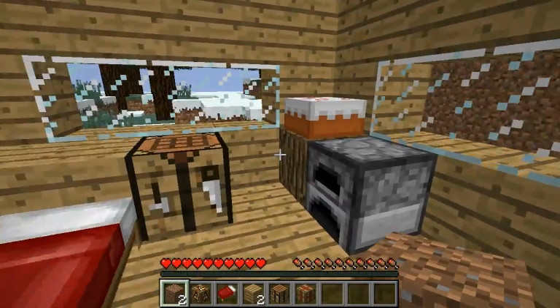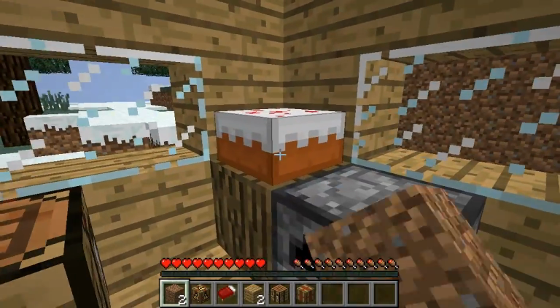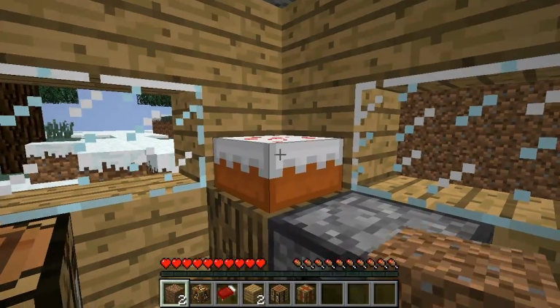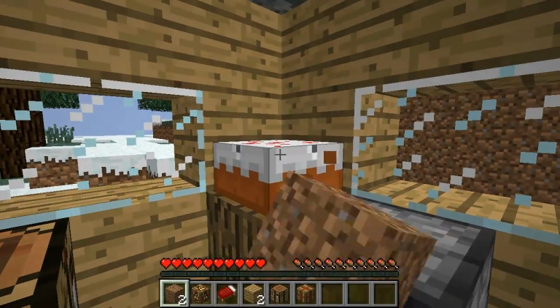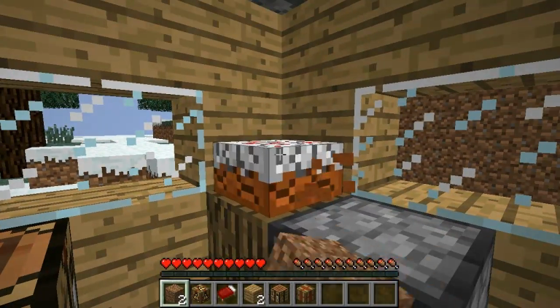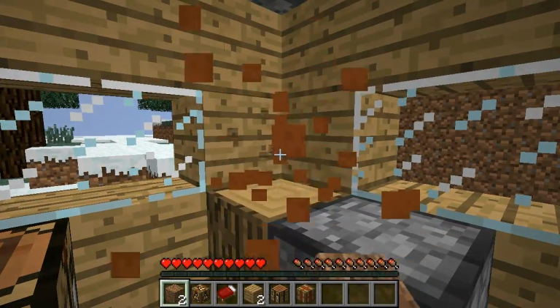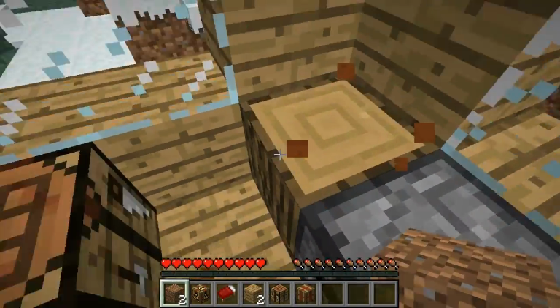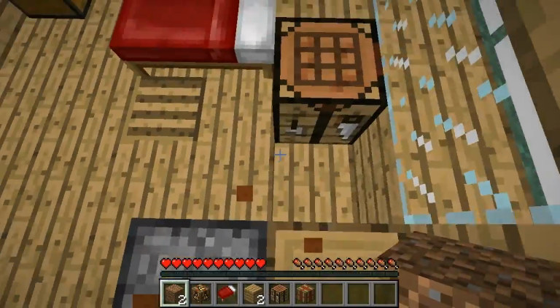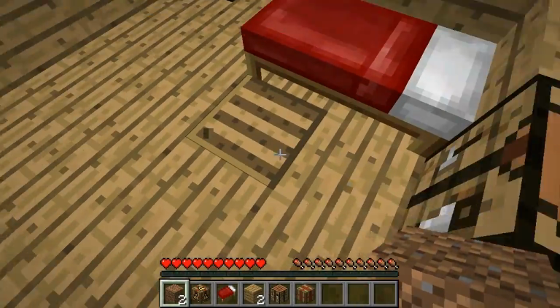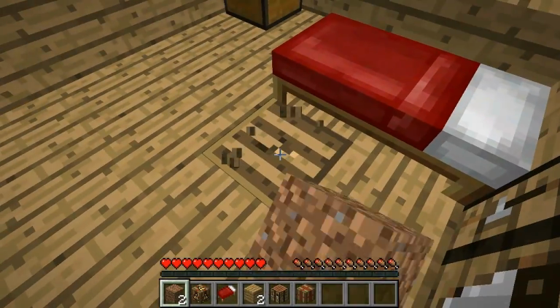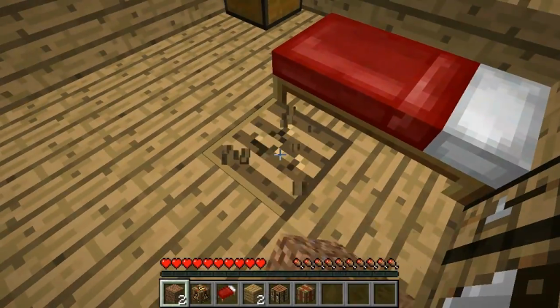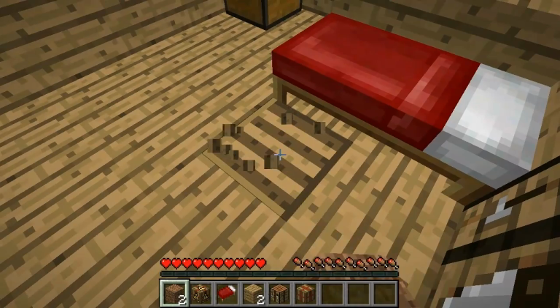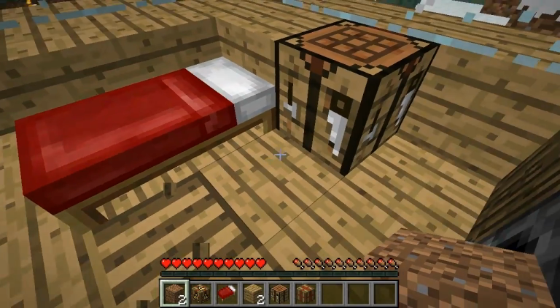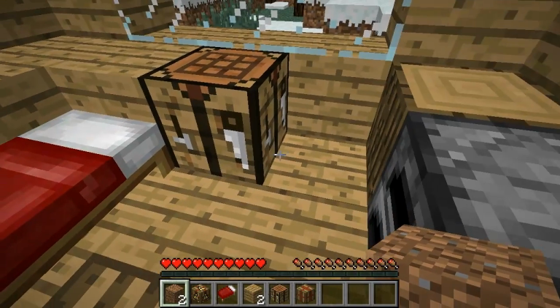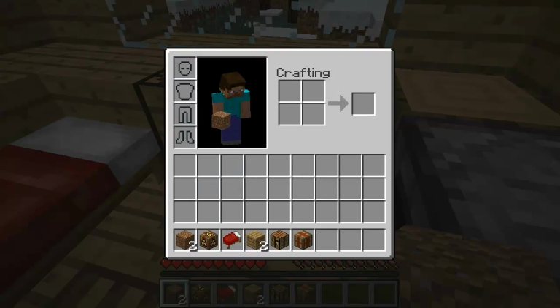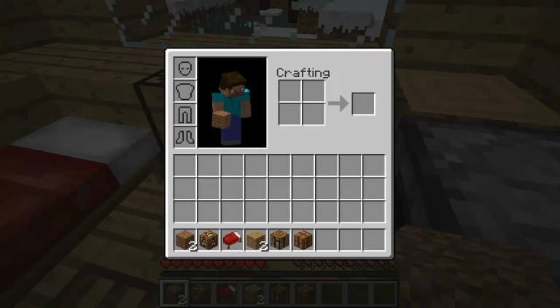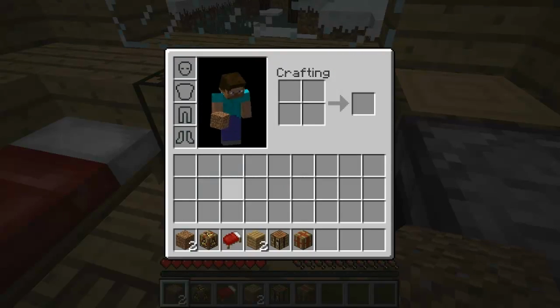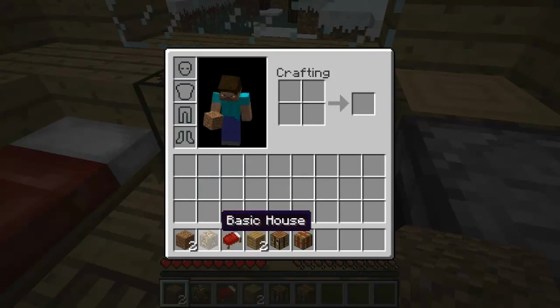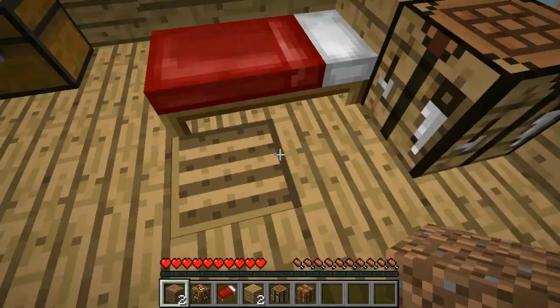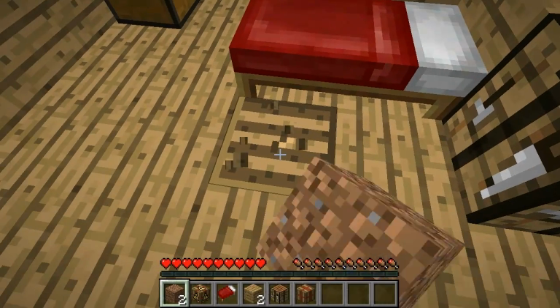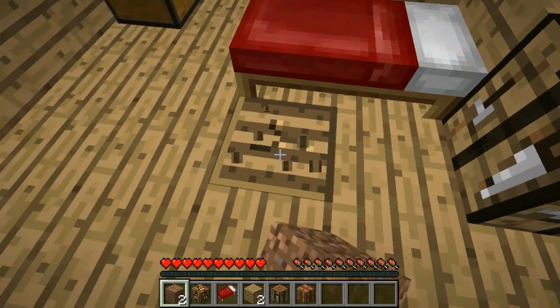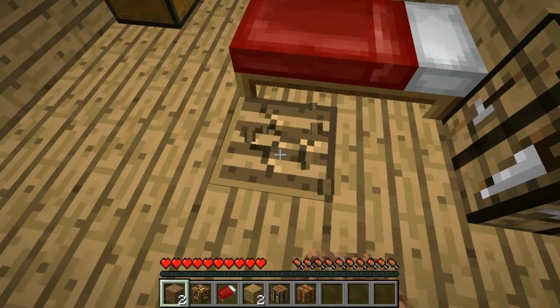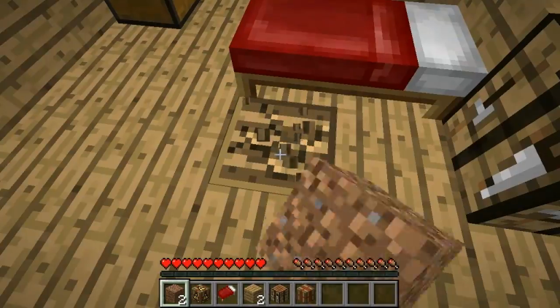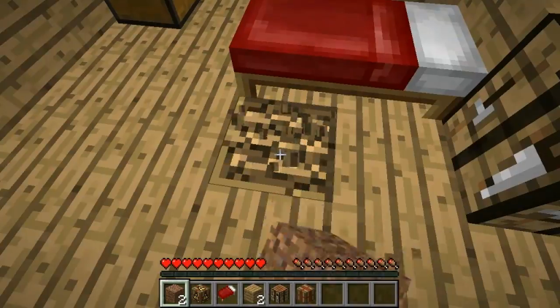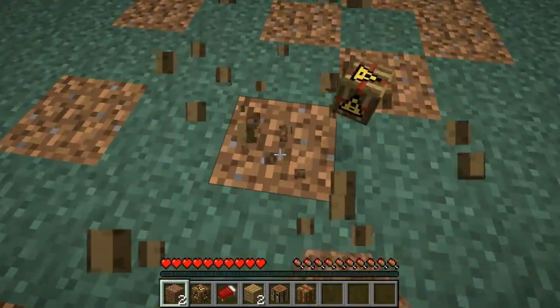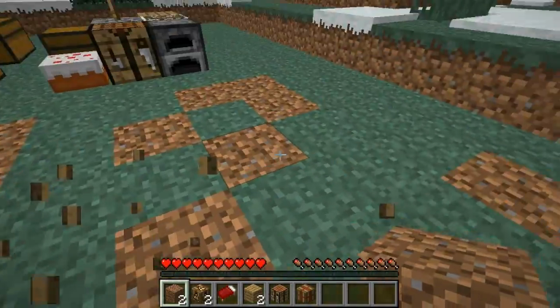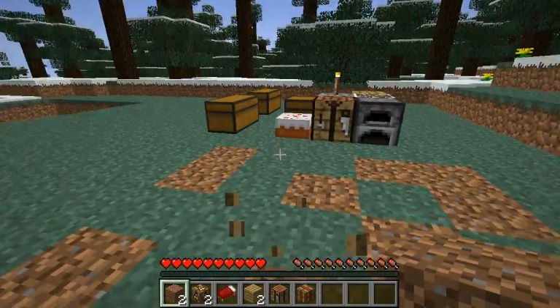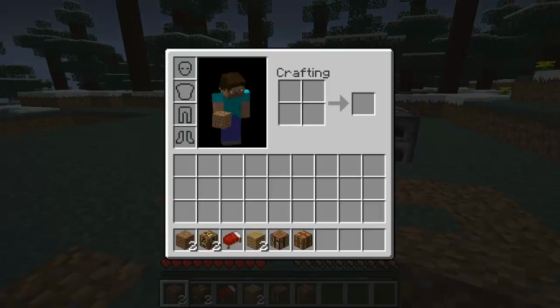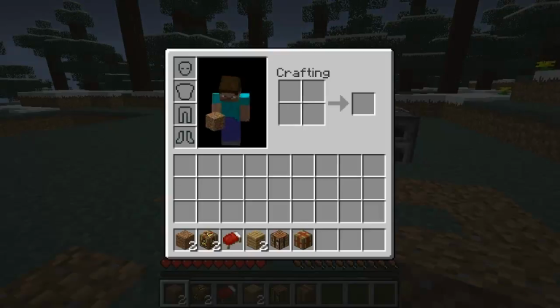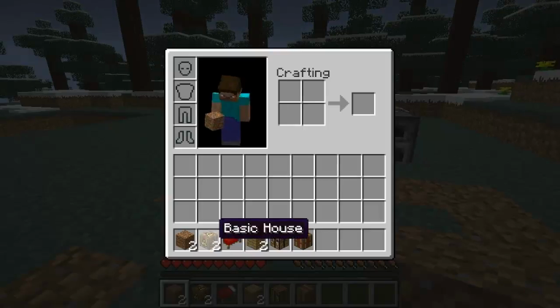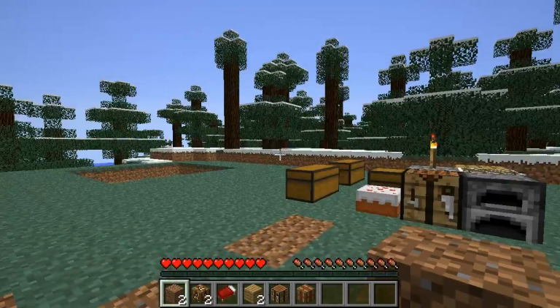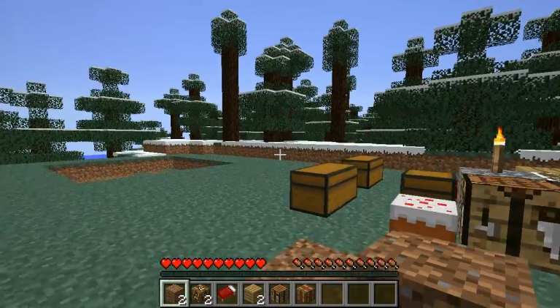You can eat the cake. But even if you do eat the cake, when you break the deluxe house you will get a basic house back instead.